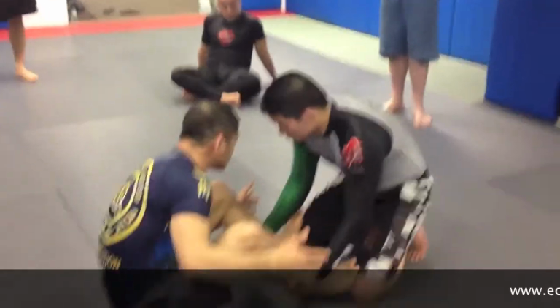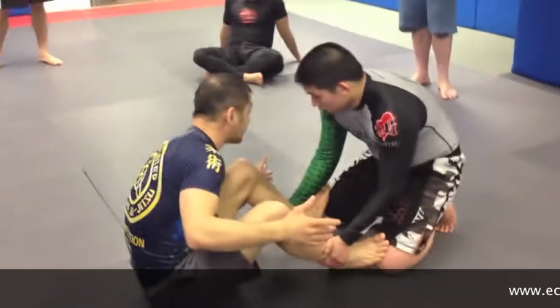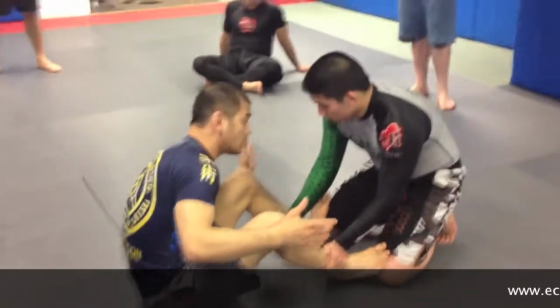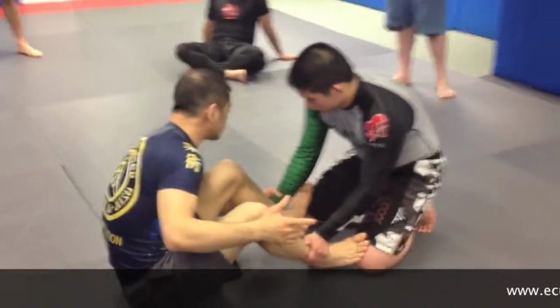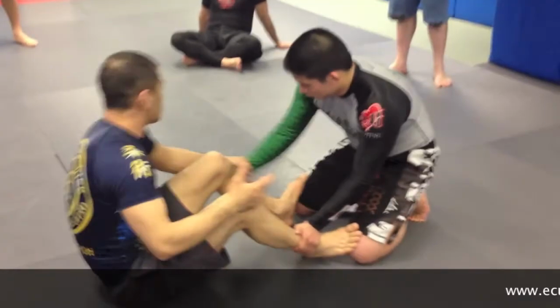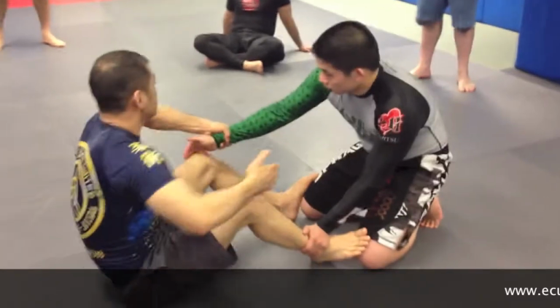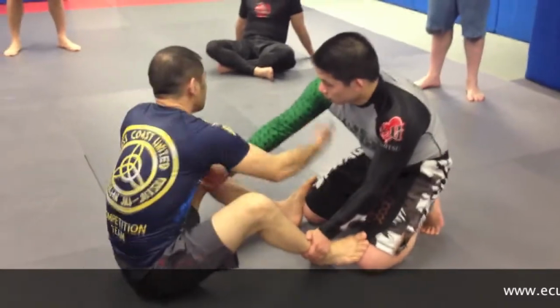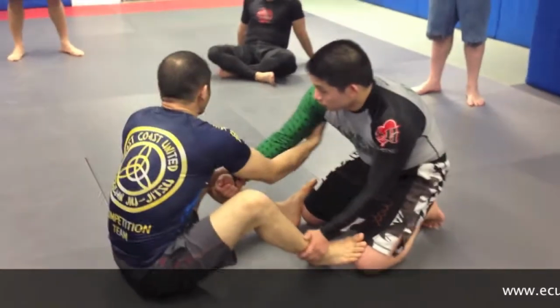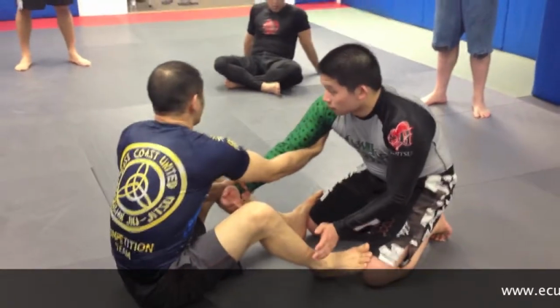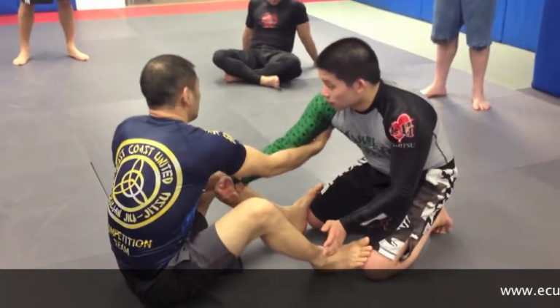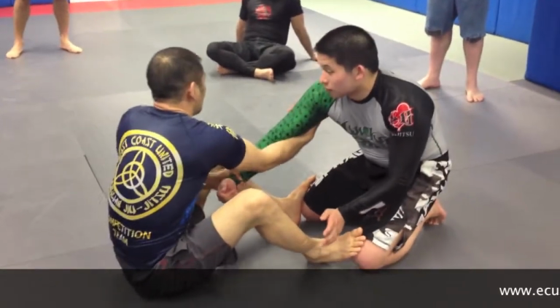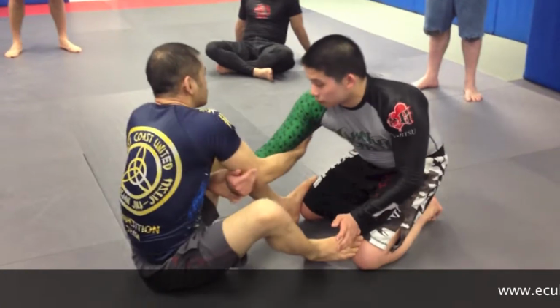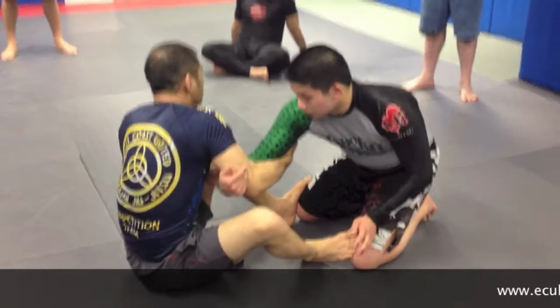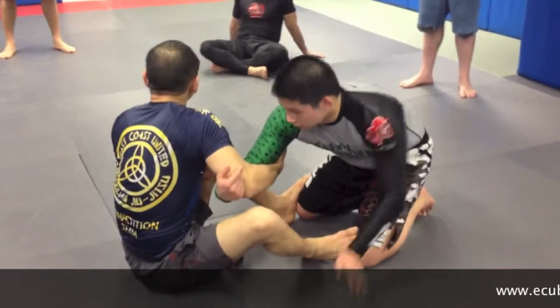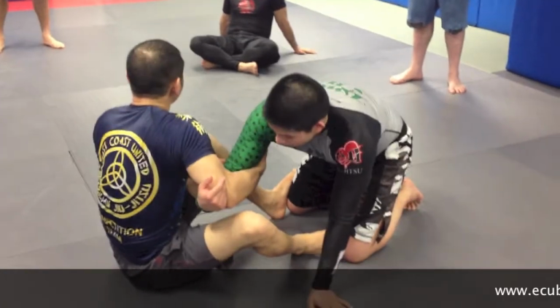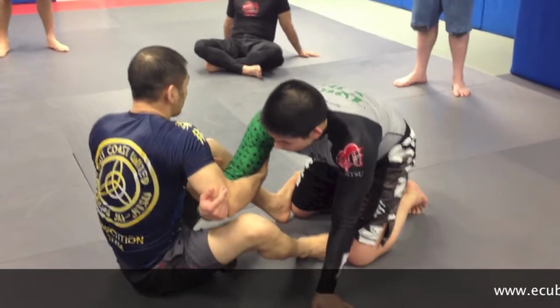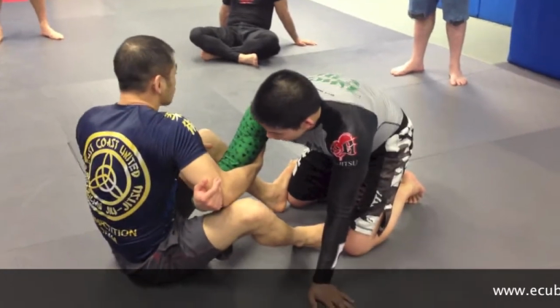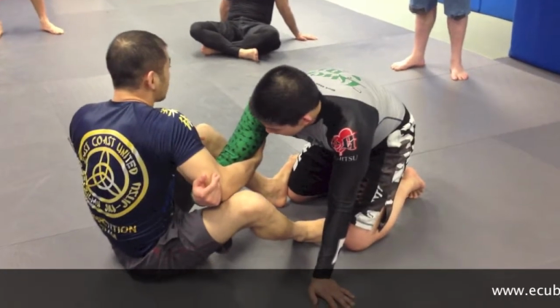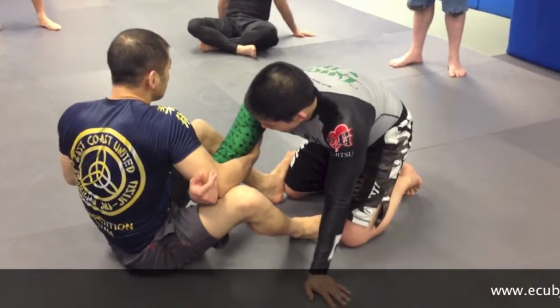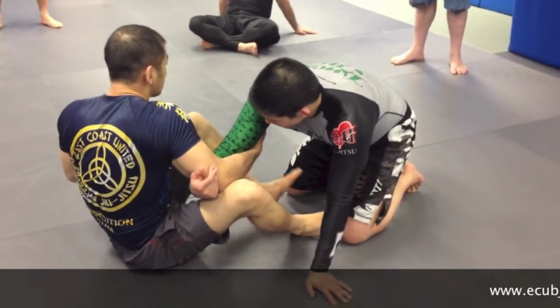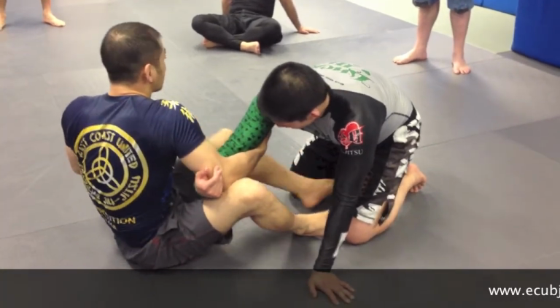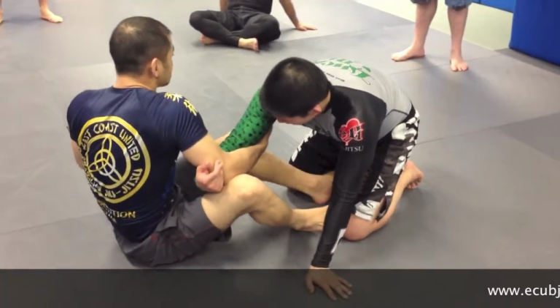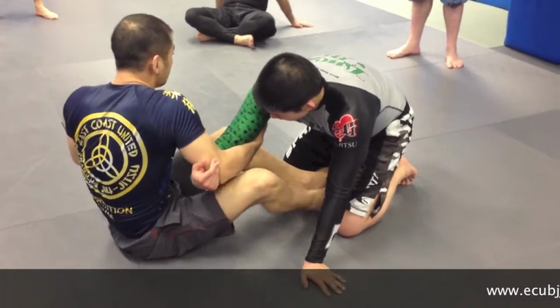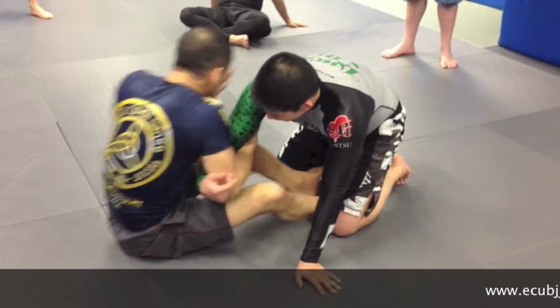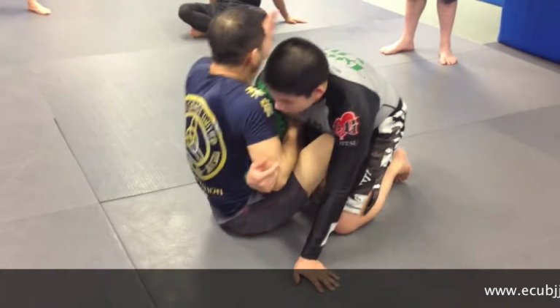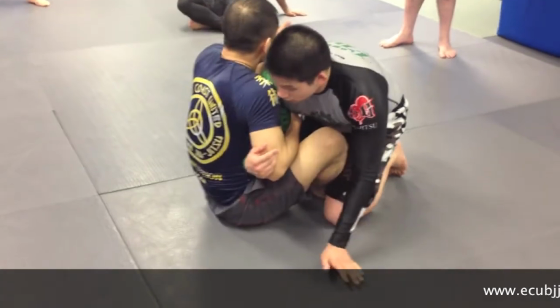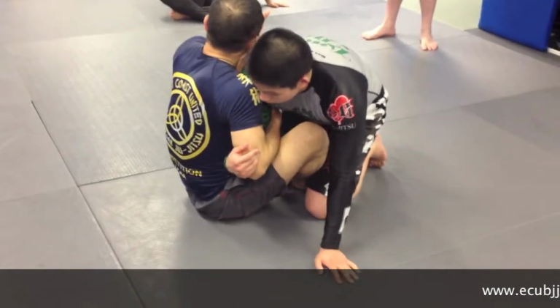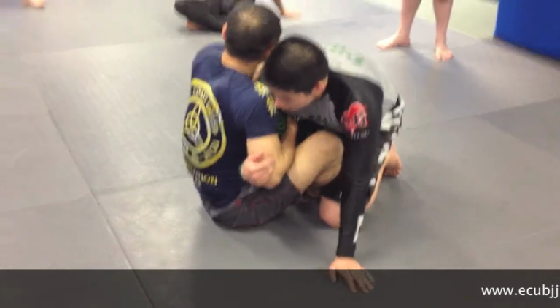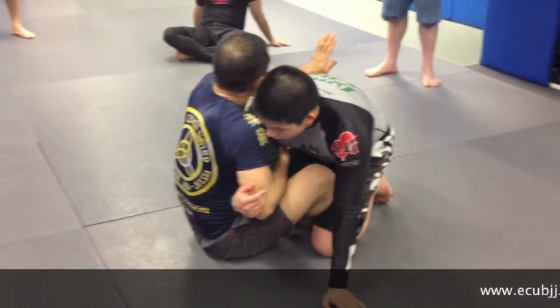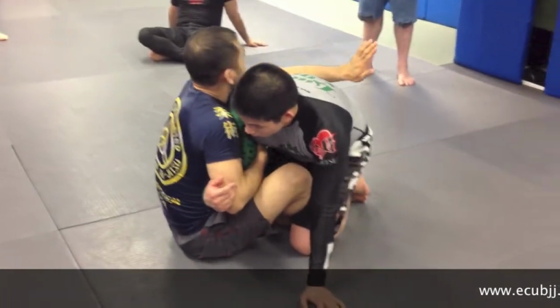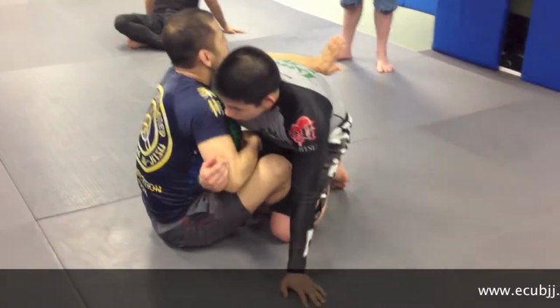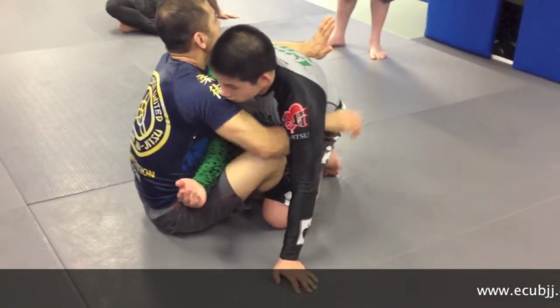As soon as he grabs my leg, all I want to do: grab his wrist, cross this over, arm drag it across. I'm going to arm drag it across, and what I'm going to do is place both my hooks, swoop my hips in, and go around his back.